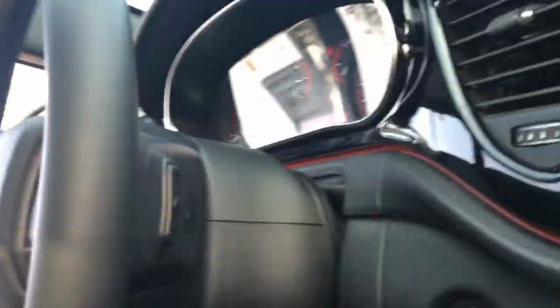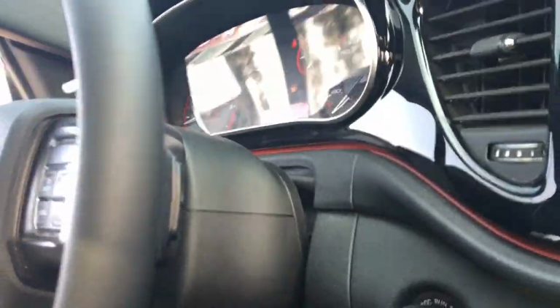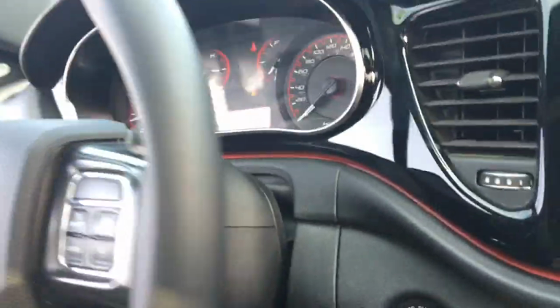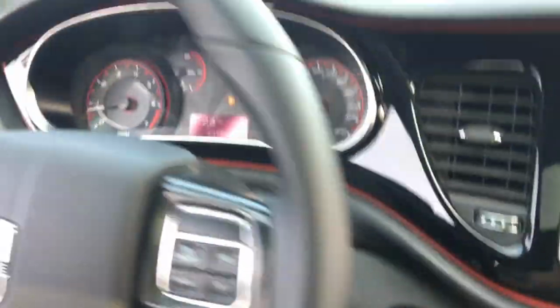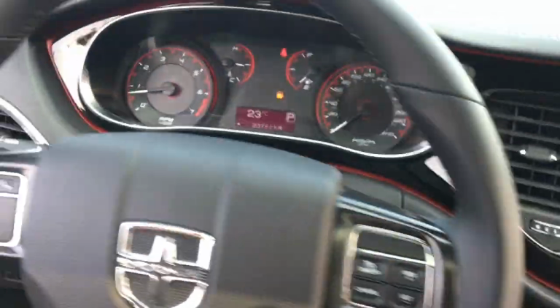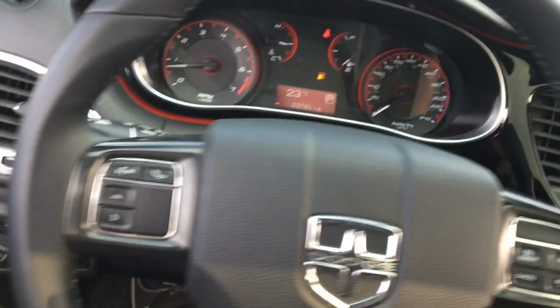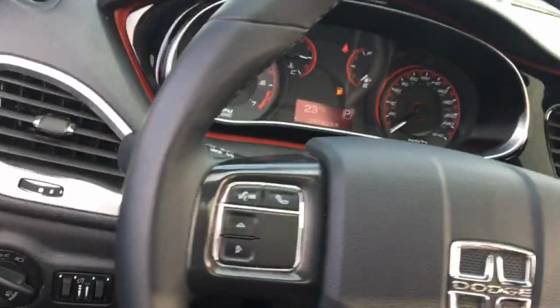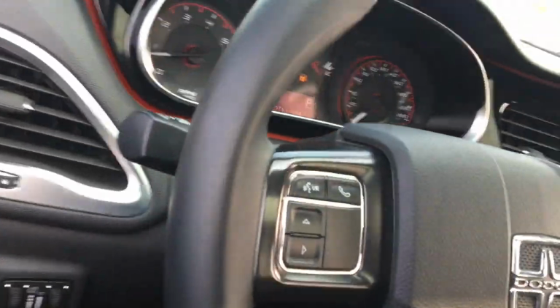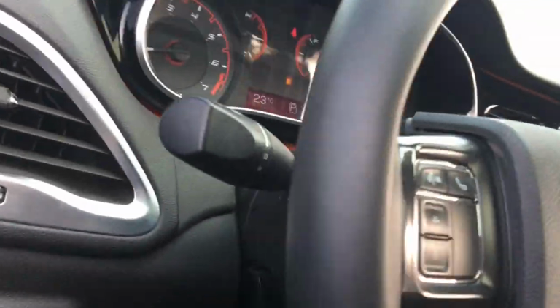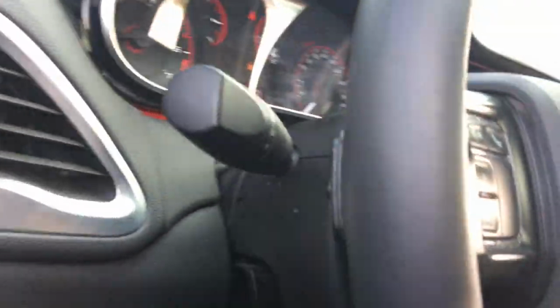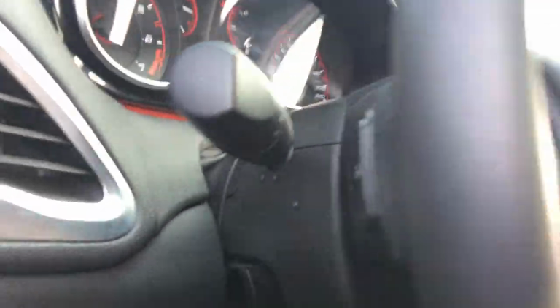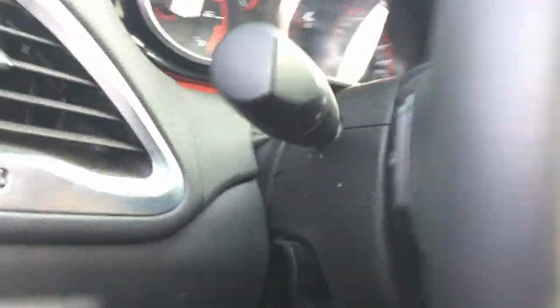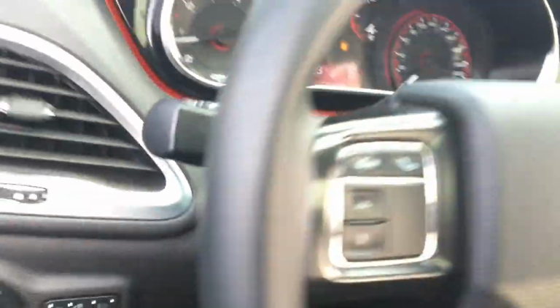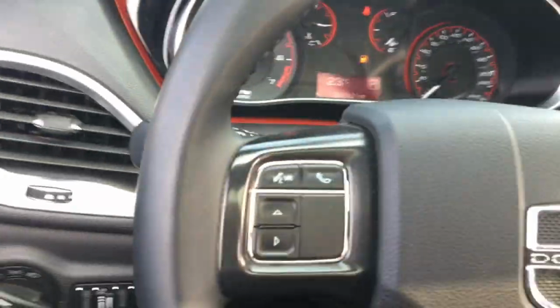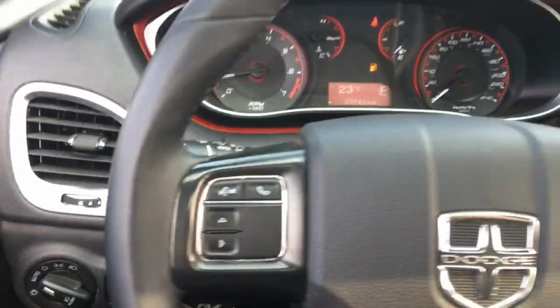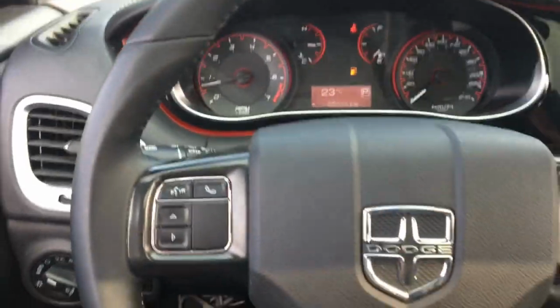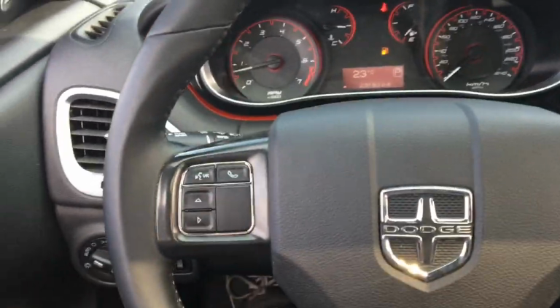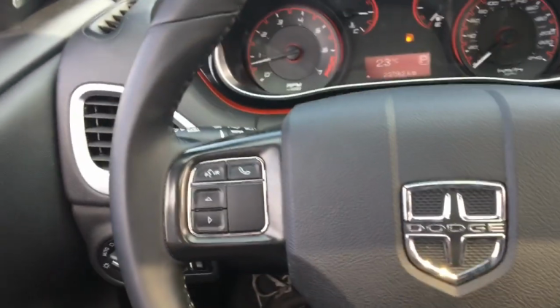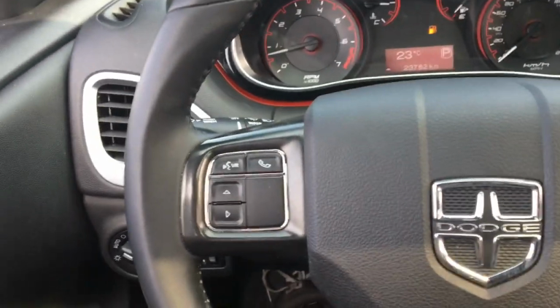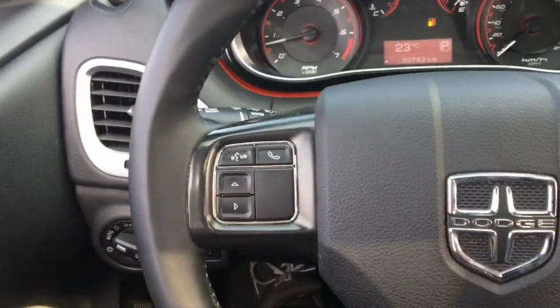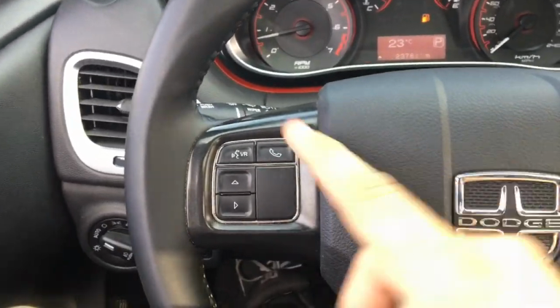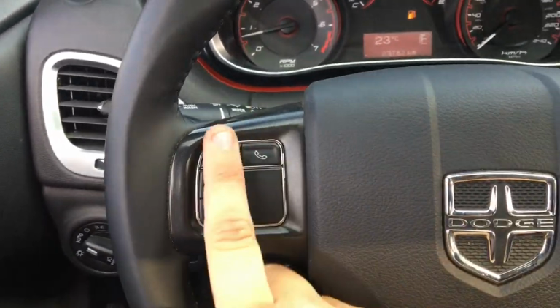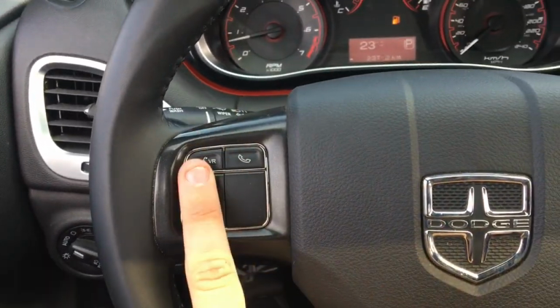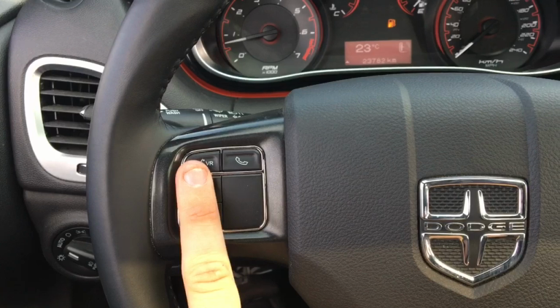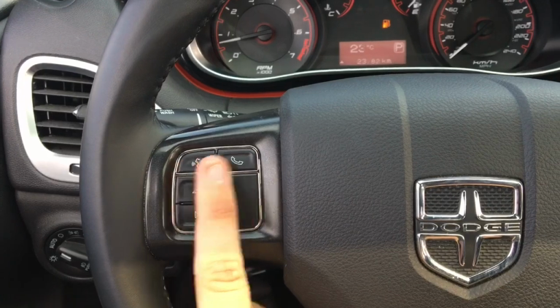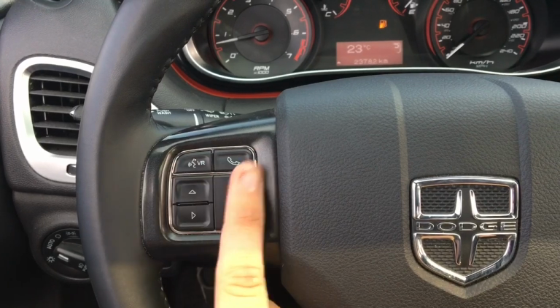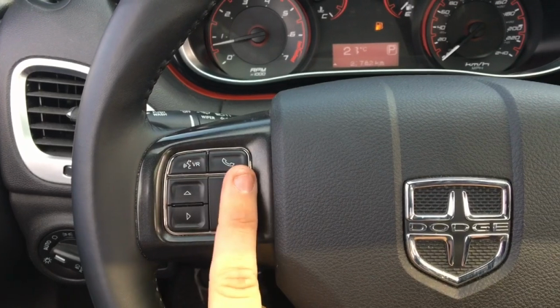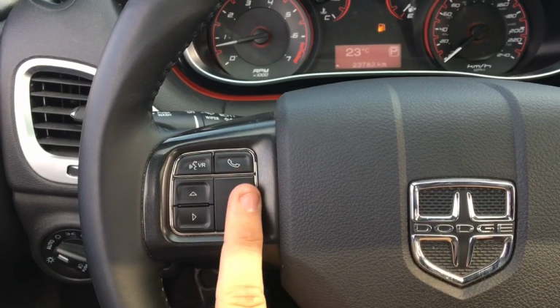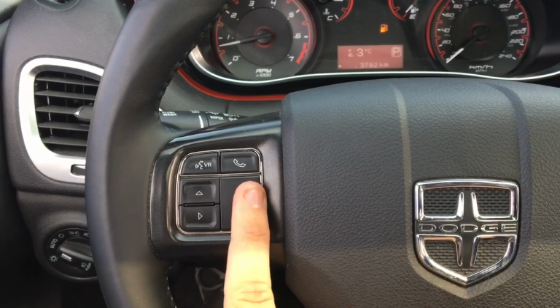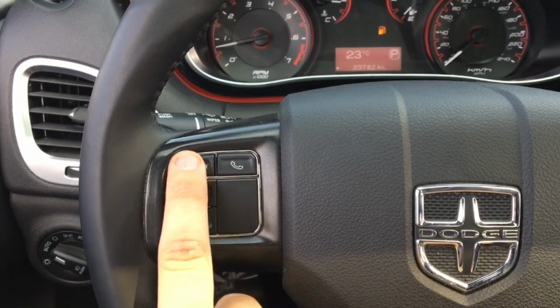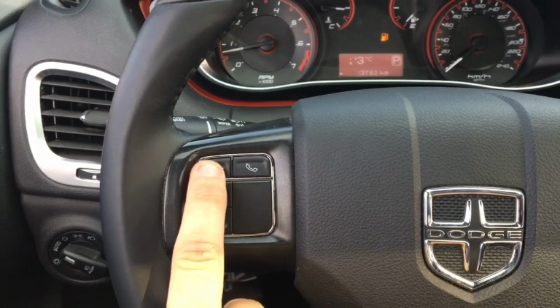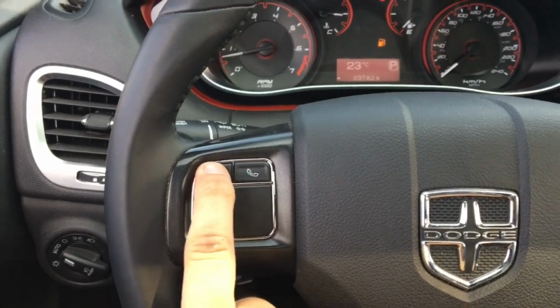There's a nice big Dodge badge in the middle here with a very loud horn. Cruise control is on the right, and behind the steering wheel there's steering wheel mounted audio controls that allow you to adjust your volume, go through your presets and more. This is a voice recognition button and a Bluetooth button.